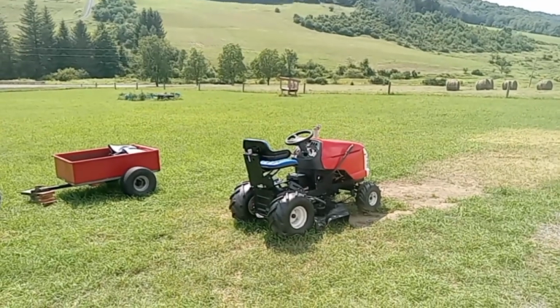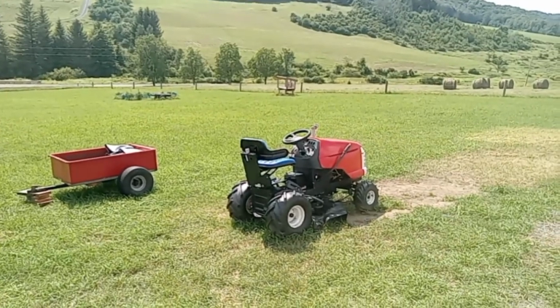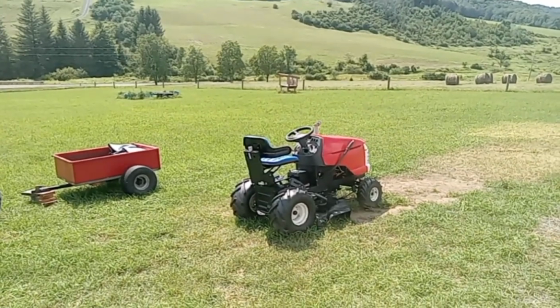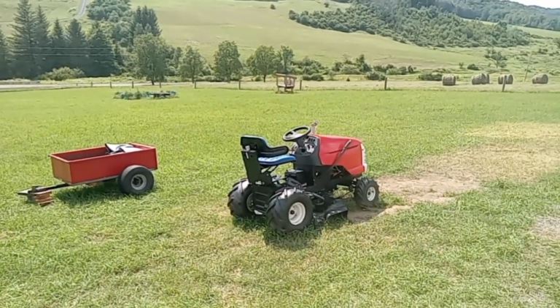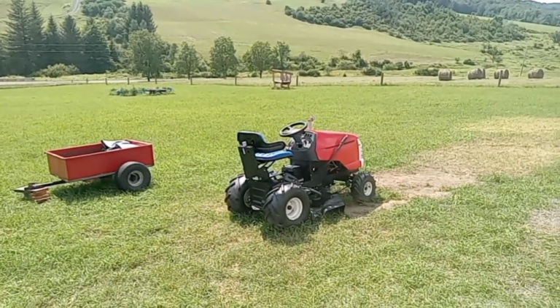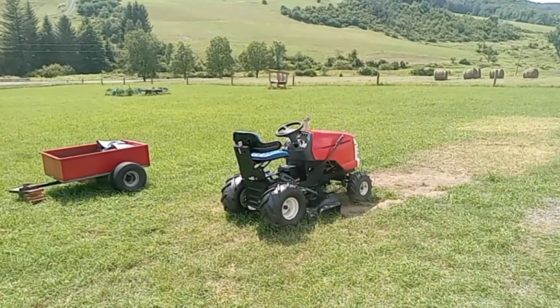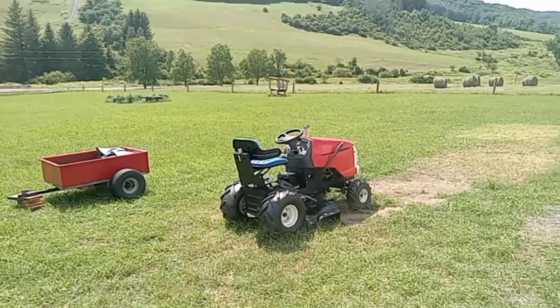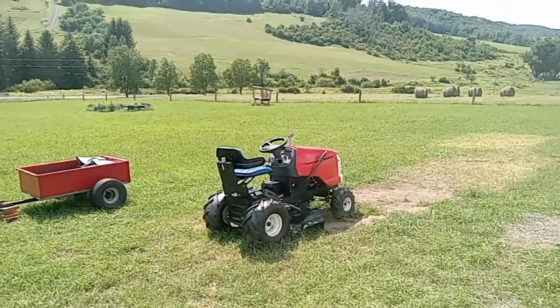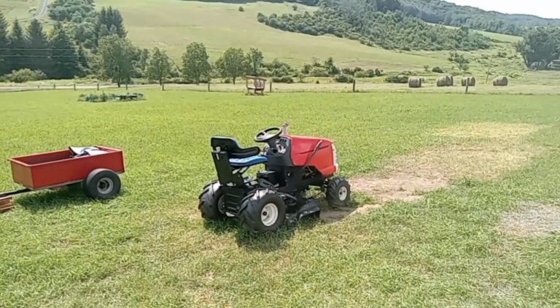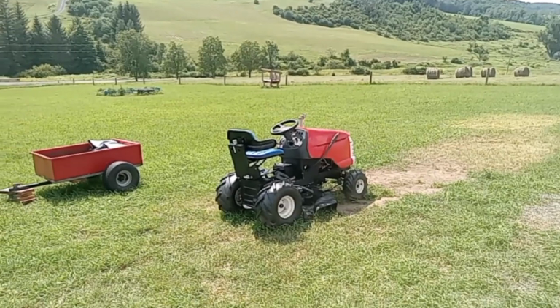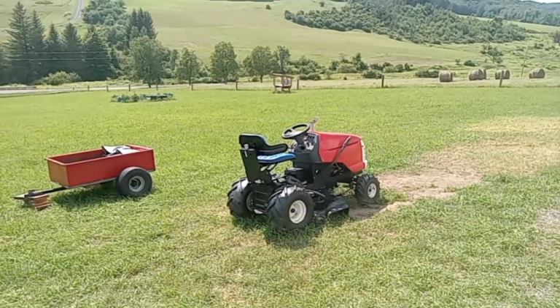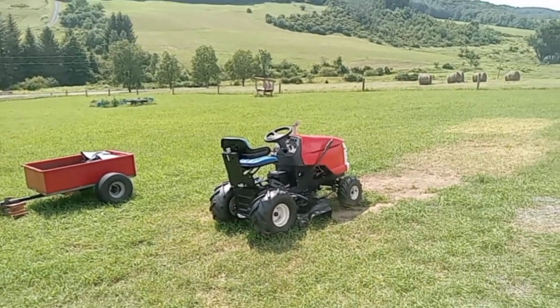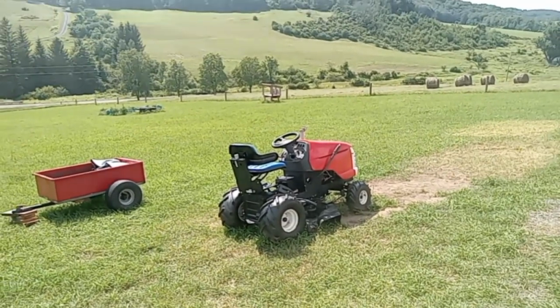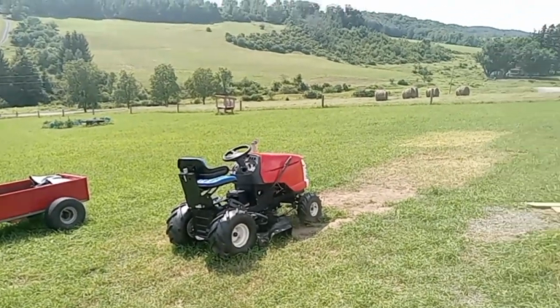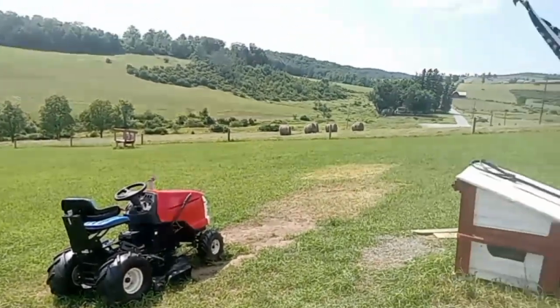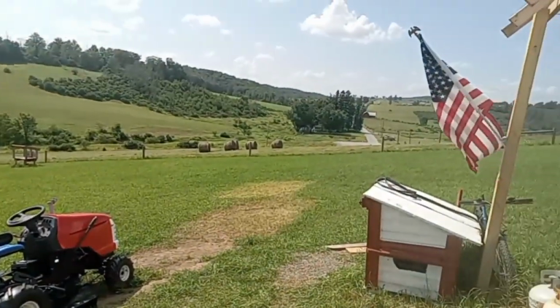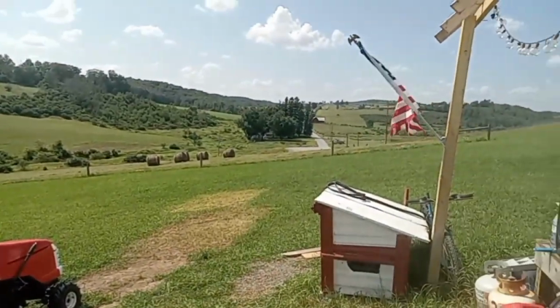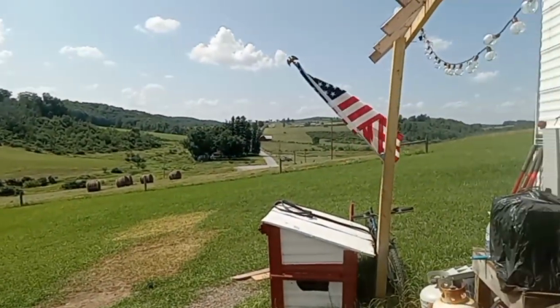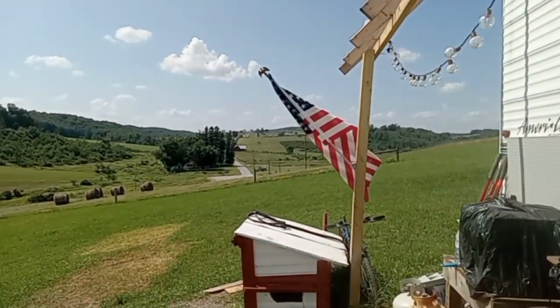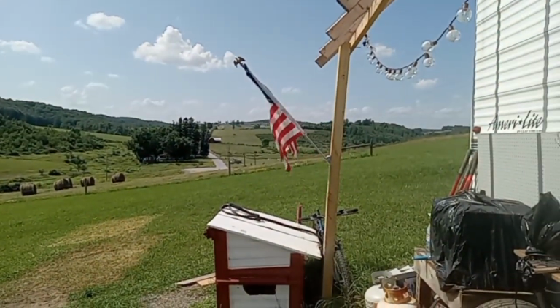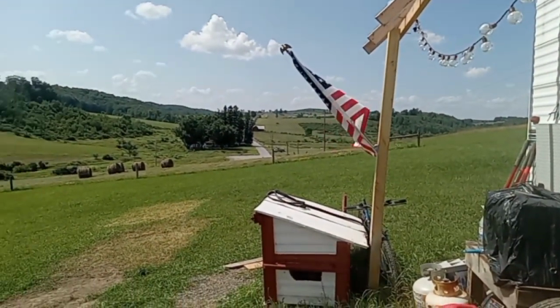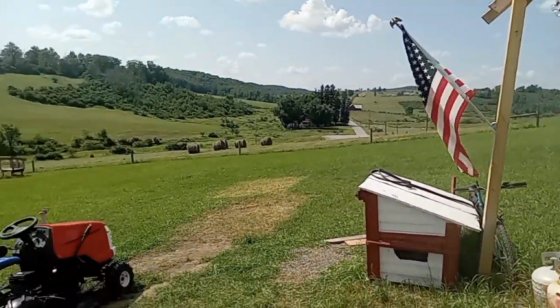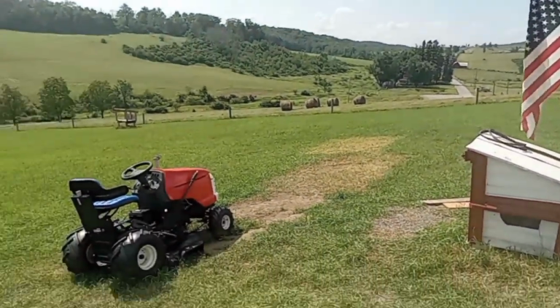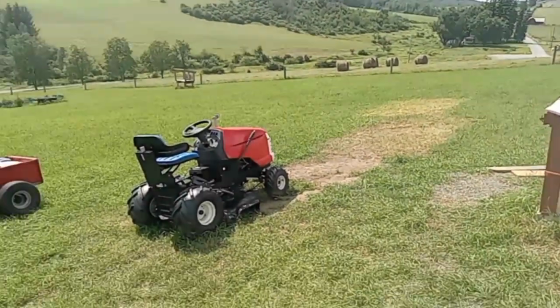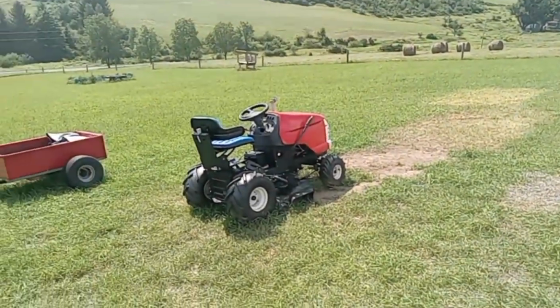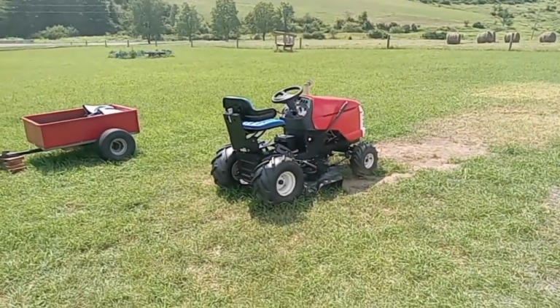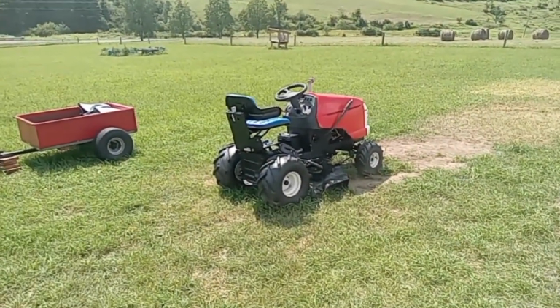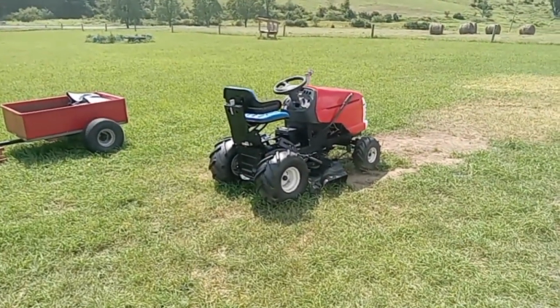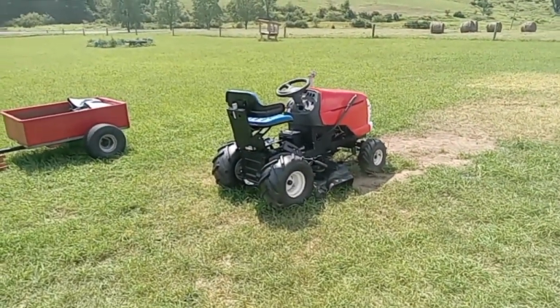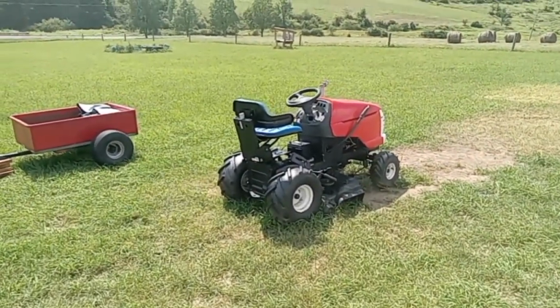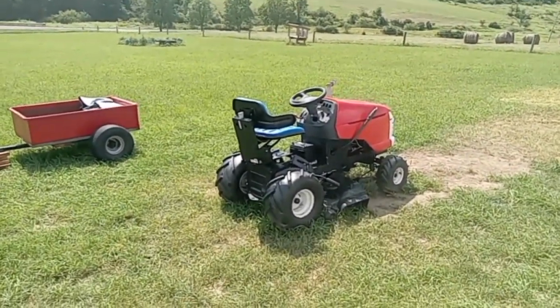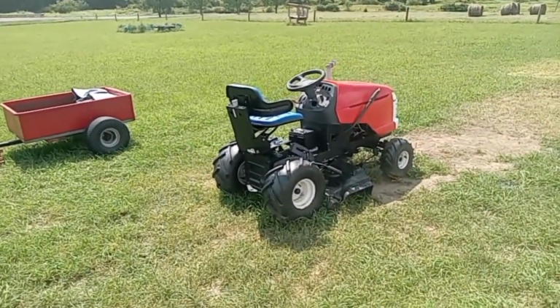Hey guys, it's Cricky and Donna from Pennsylvania Mountain Homestead here on this beautiful, hot, lustrous, sunny day here in upstate northern Pennsylvania, 25 minutes outside of New York State.